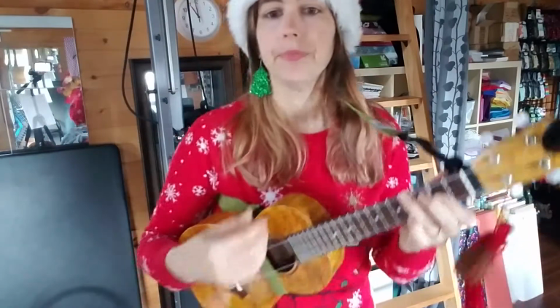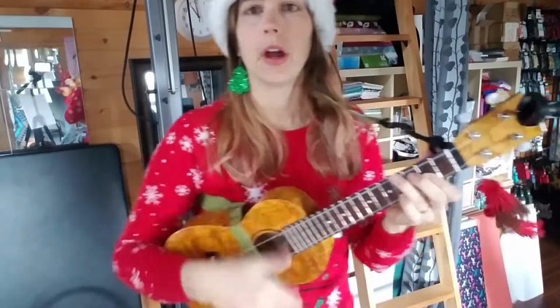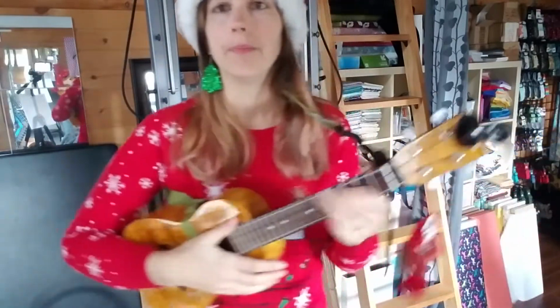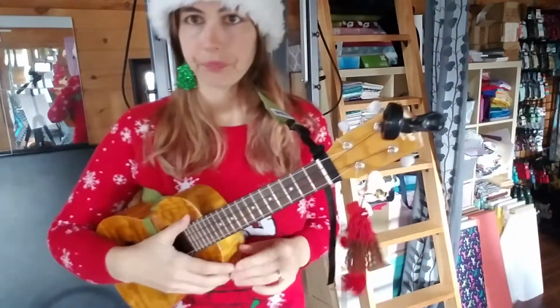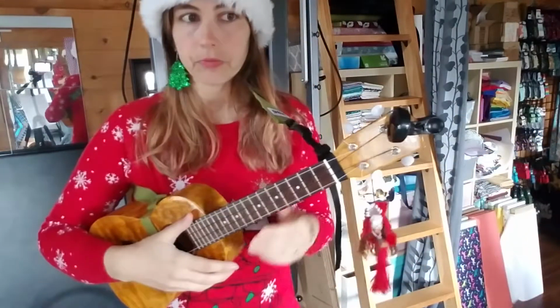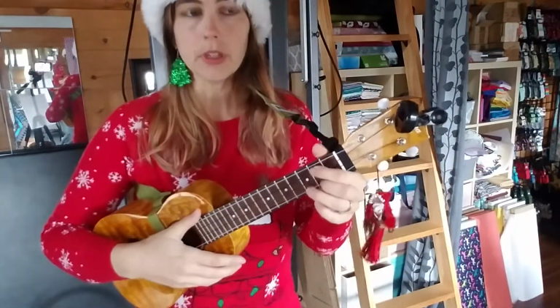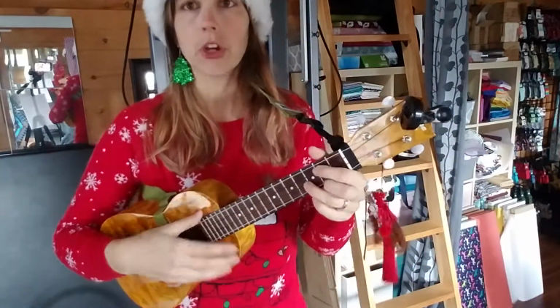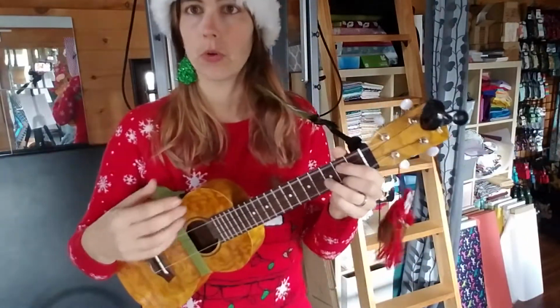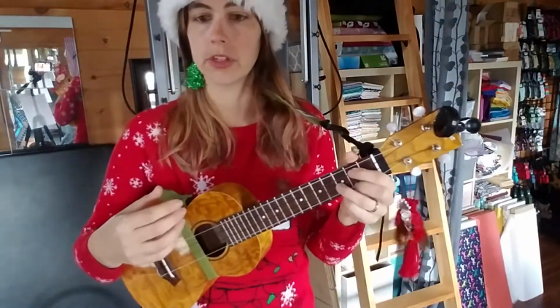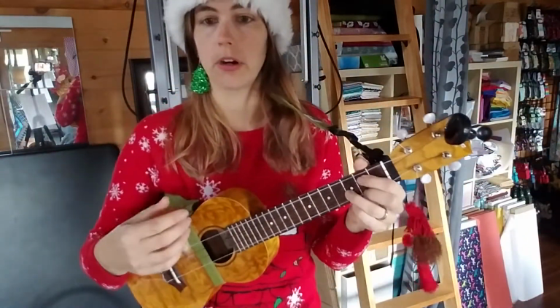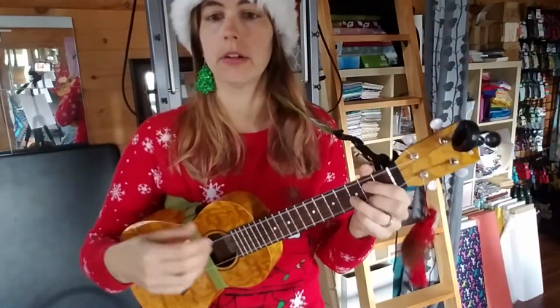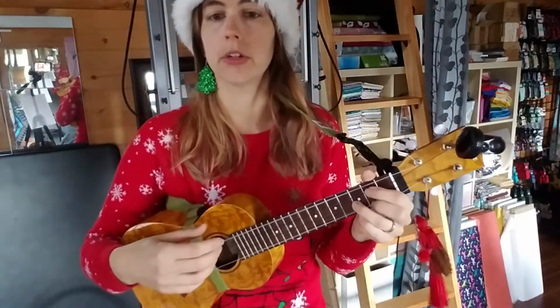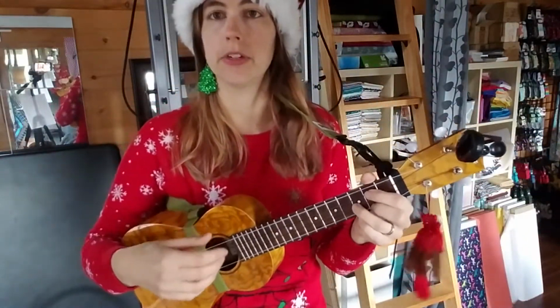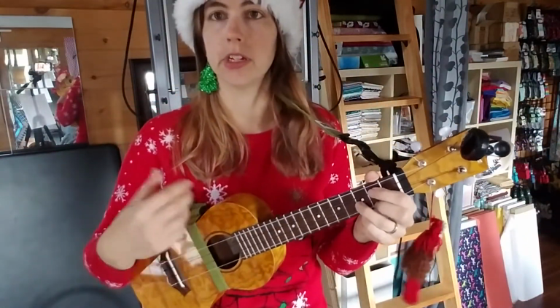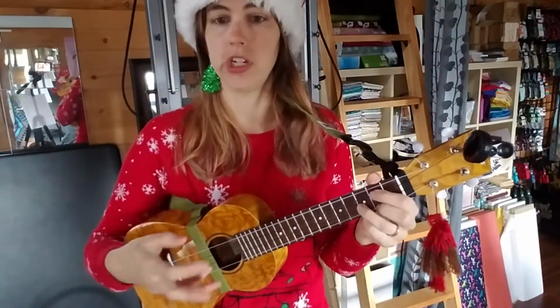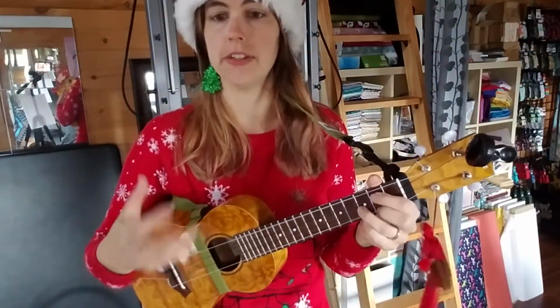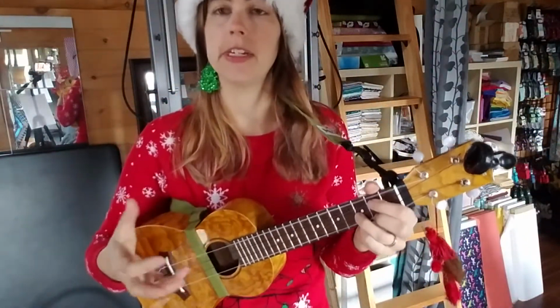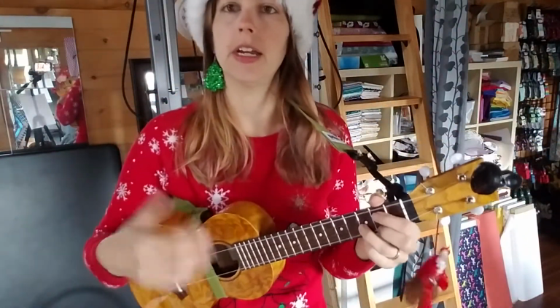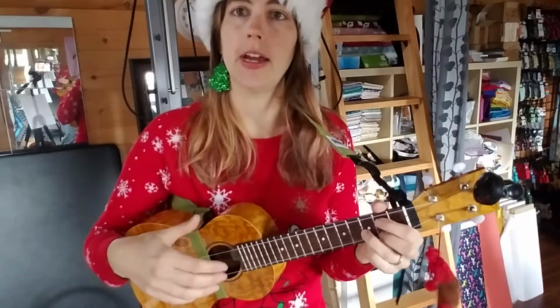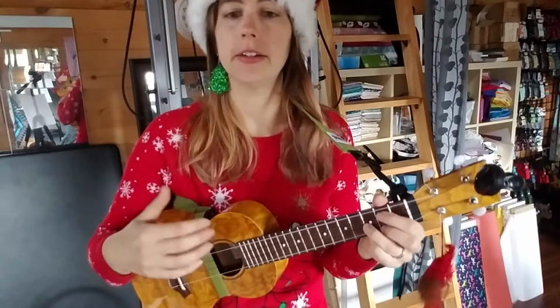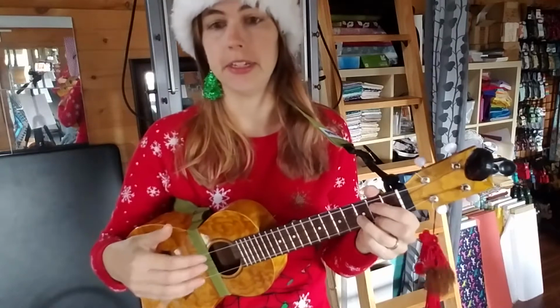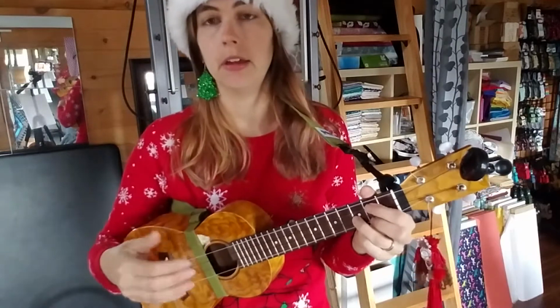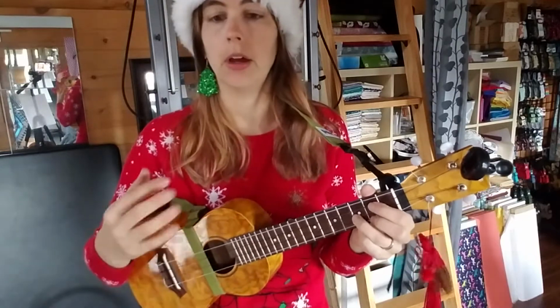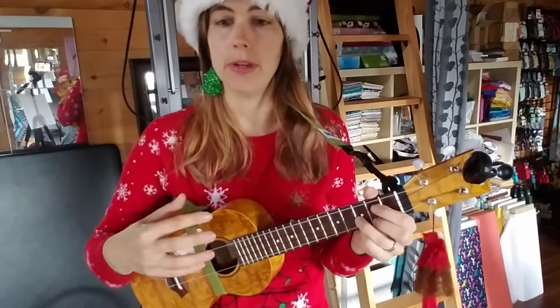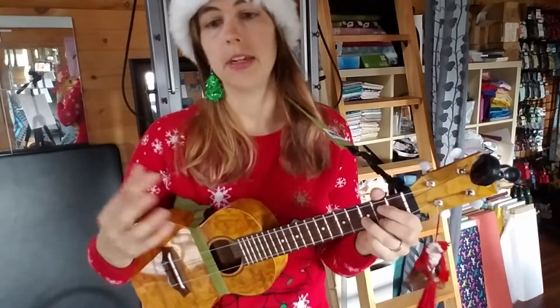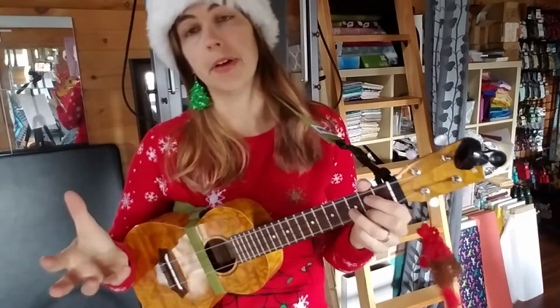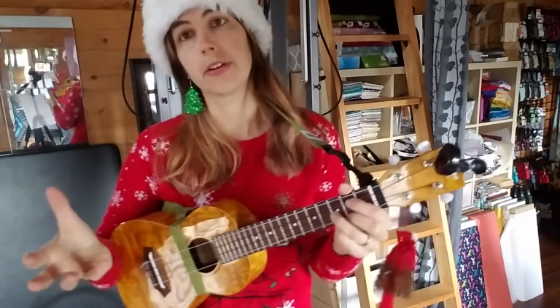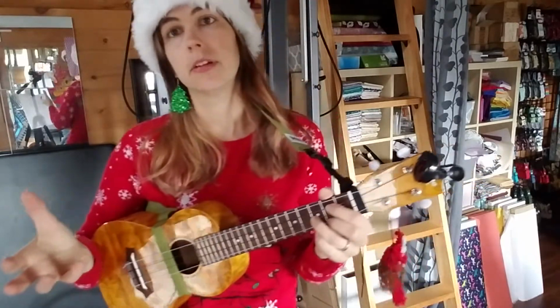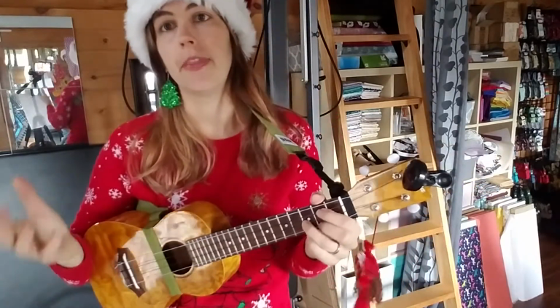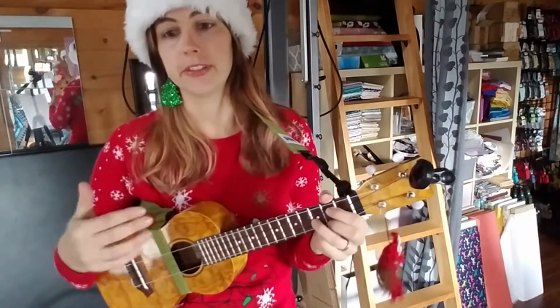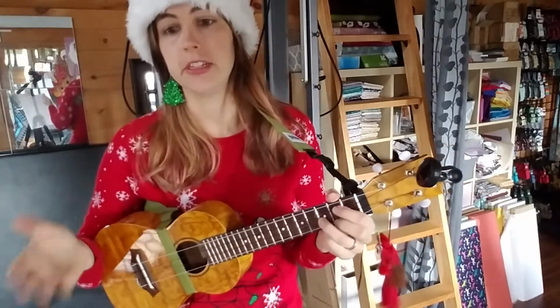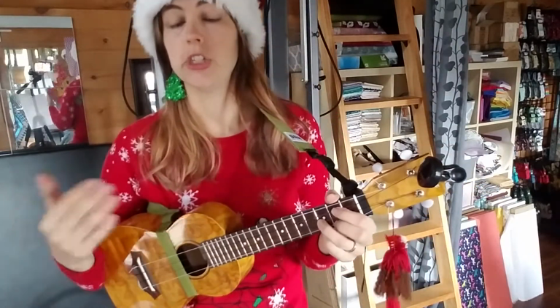The chords you're going to be using are: G, C, A, D, B, E minor, and then C, D, G.